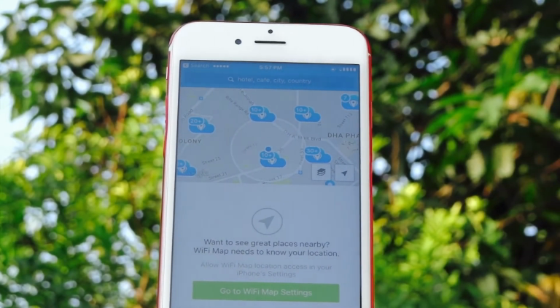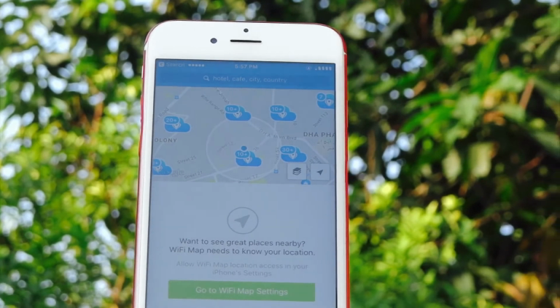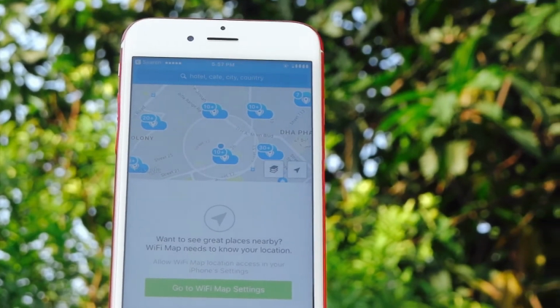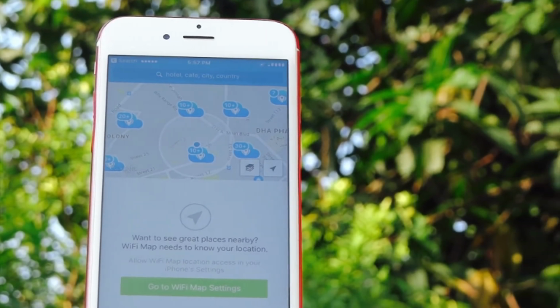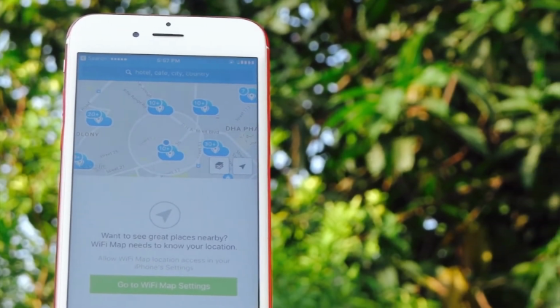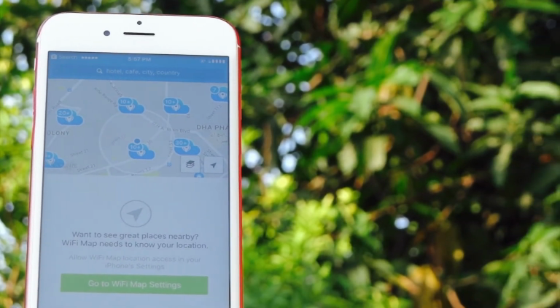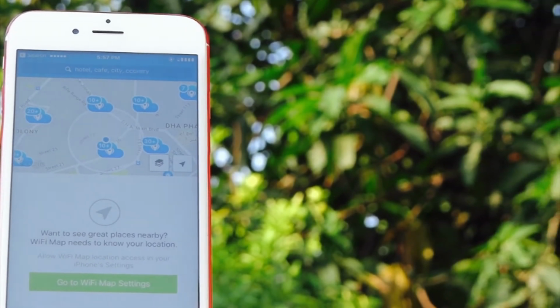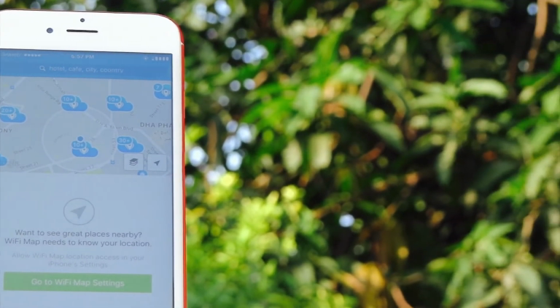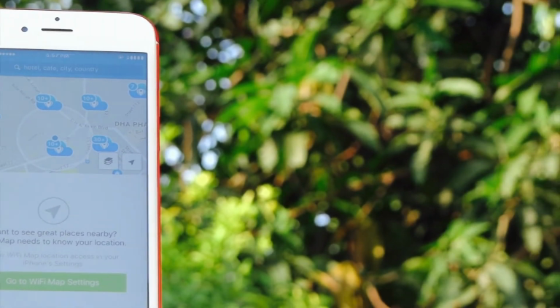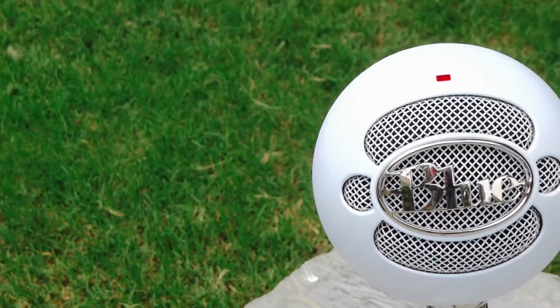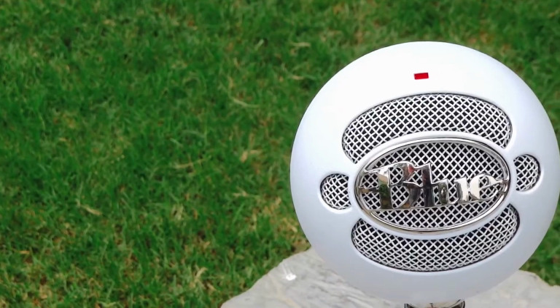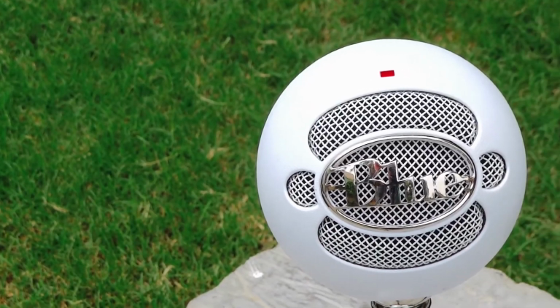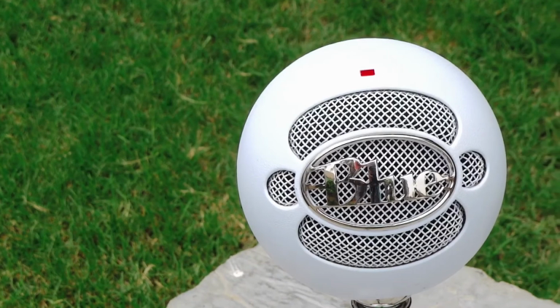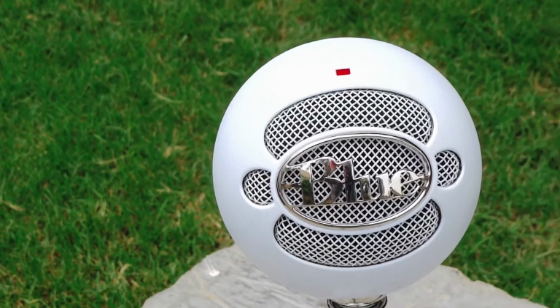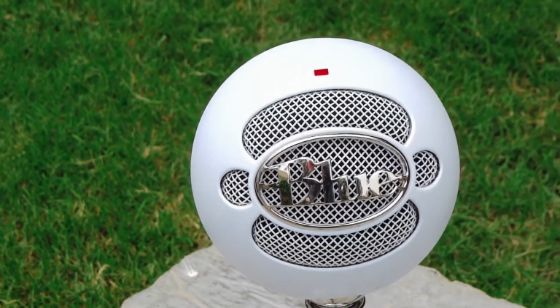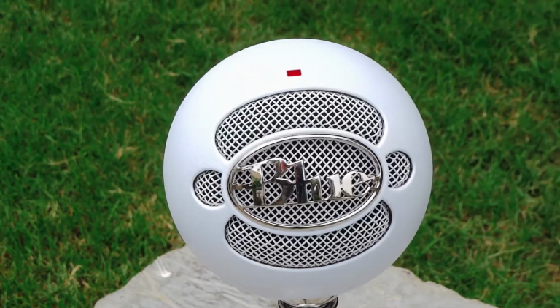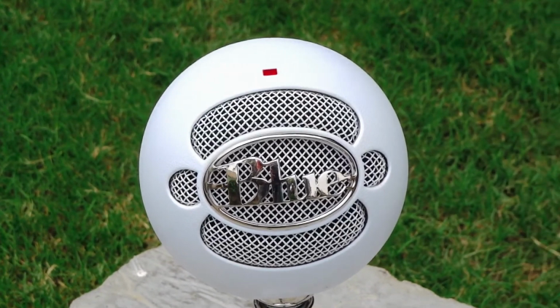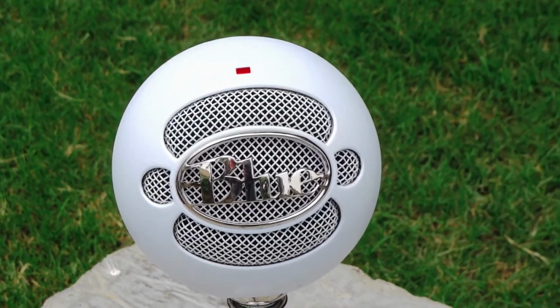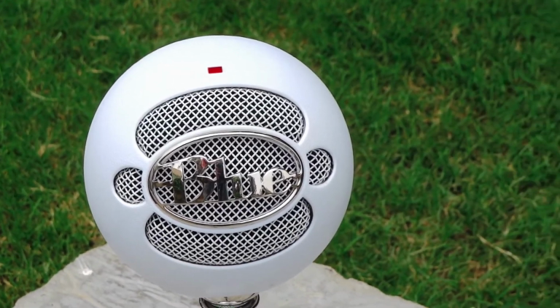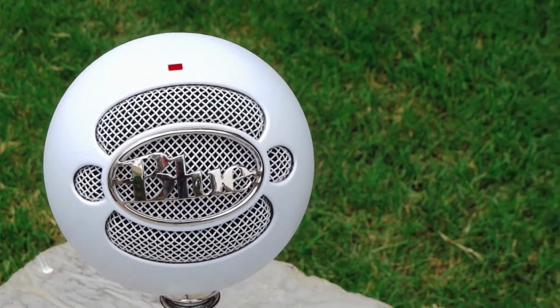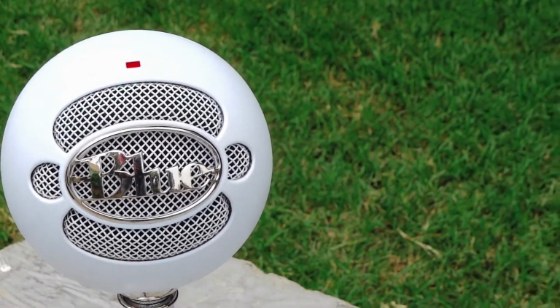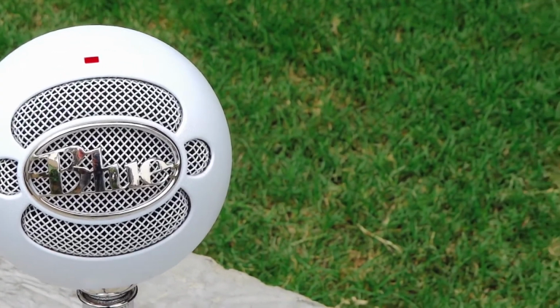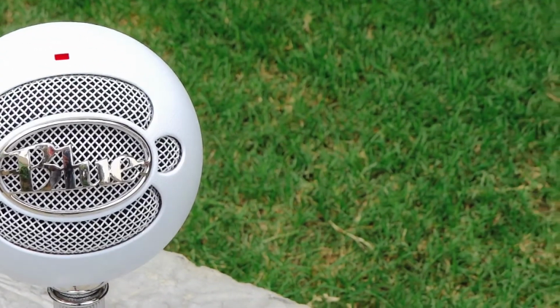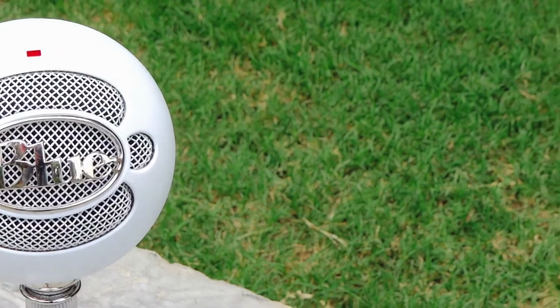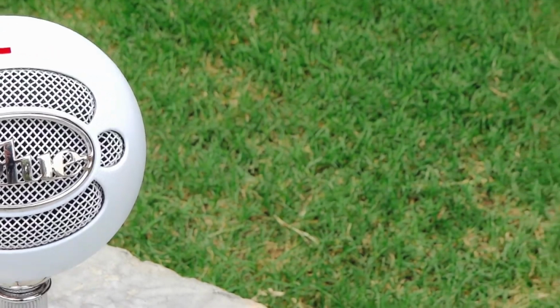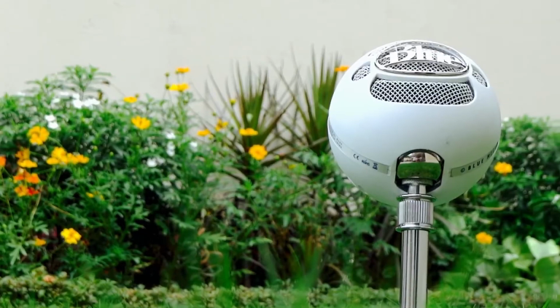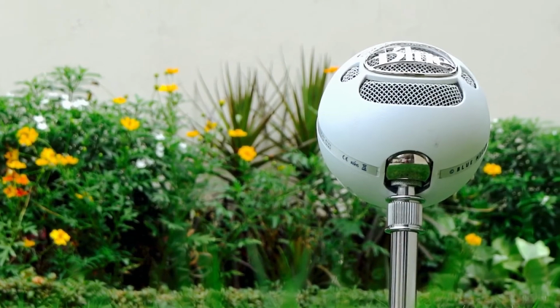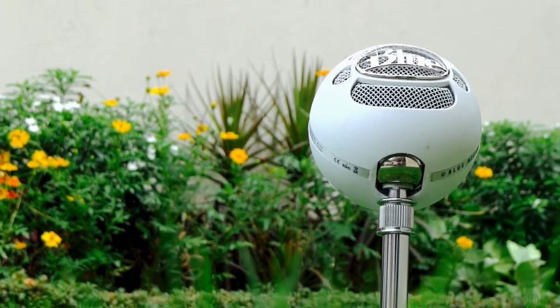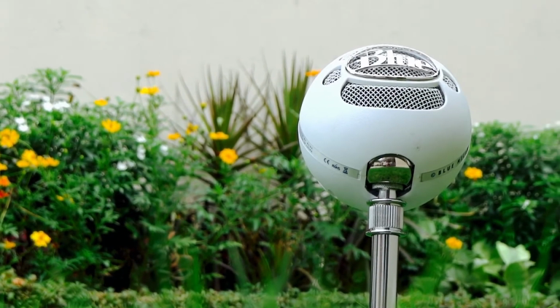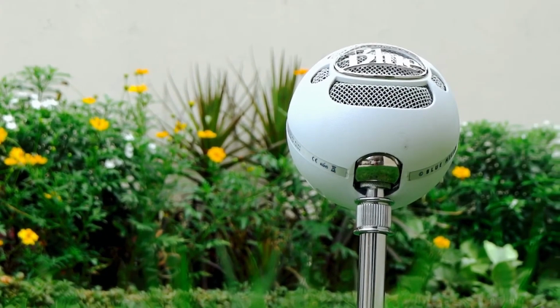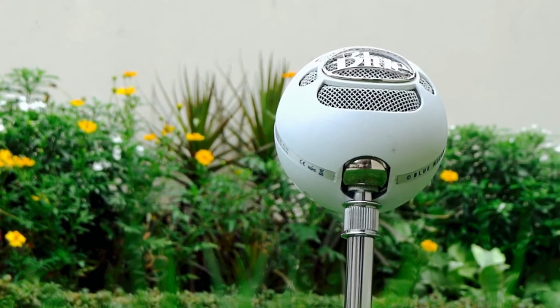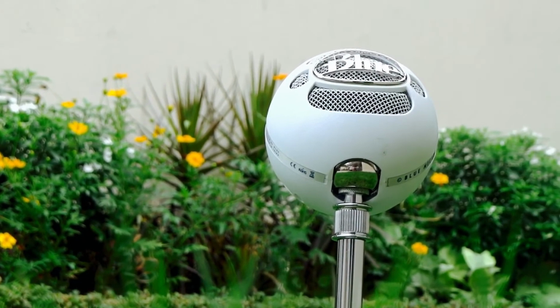Now if I shift back to the Blue Snowball, the production value dramatically increases. This is why hundreds of YouTubers argue that audio quality is more important than video quality itself.